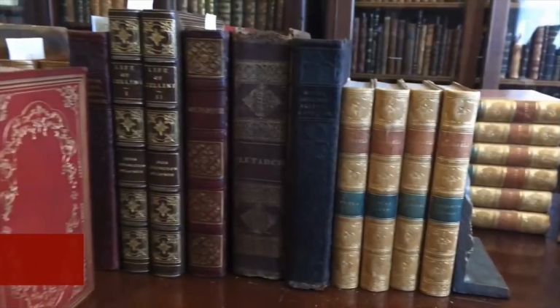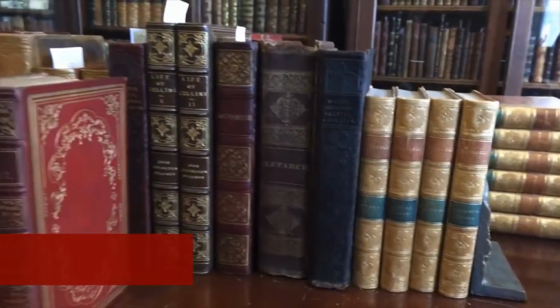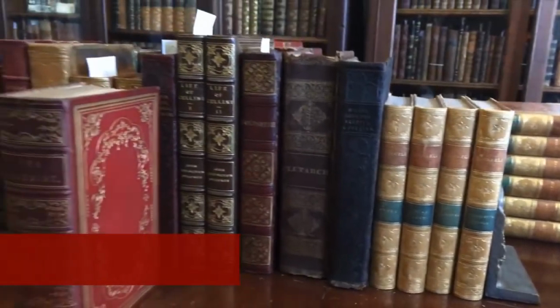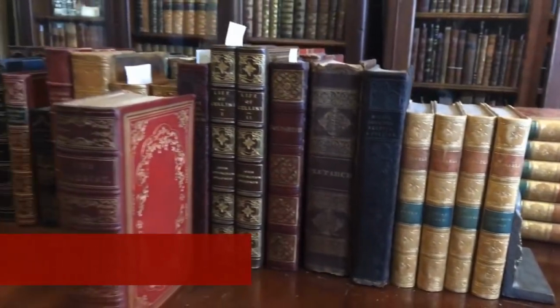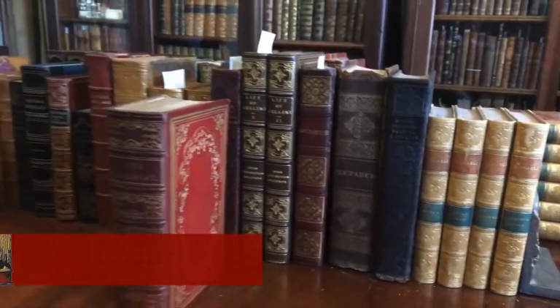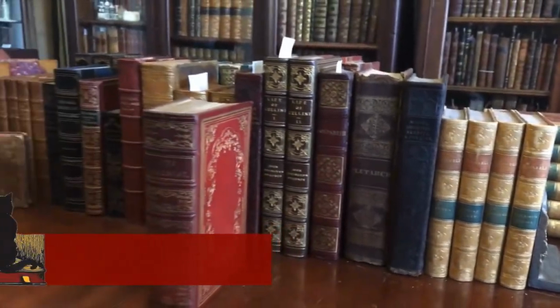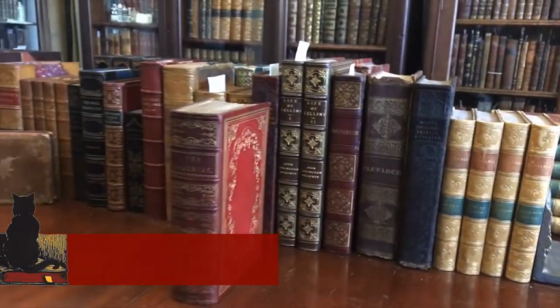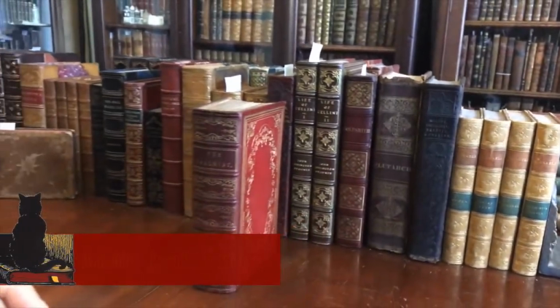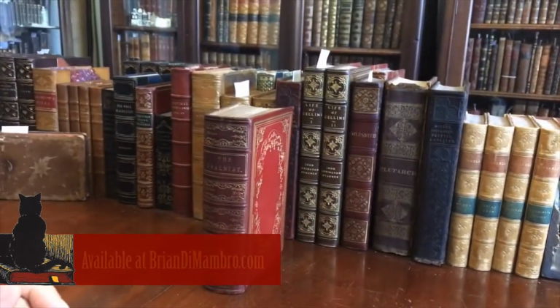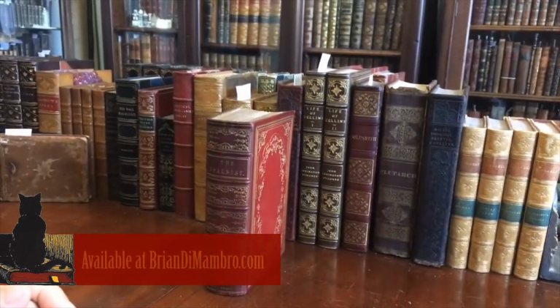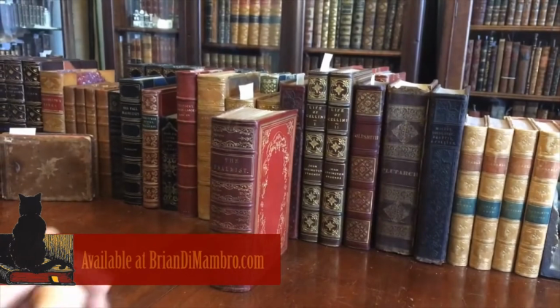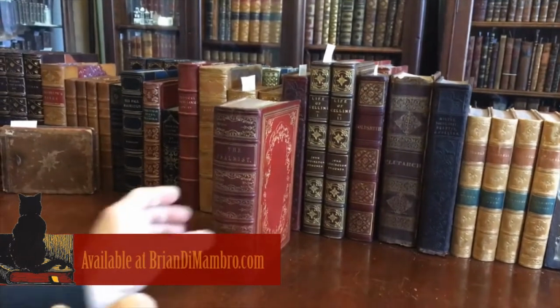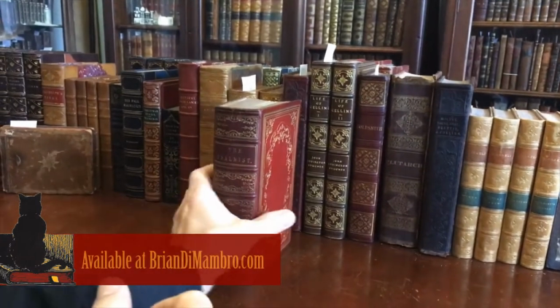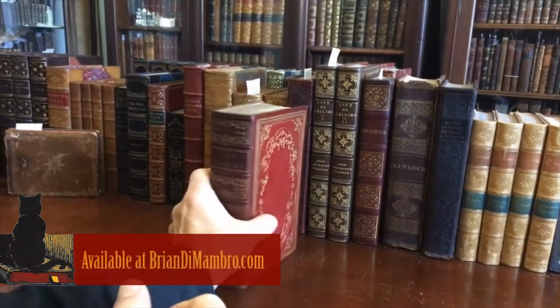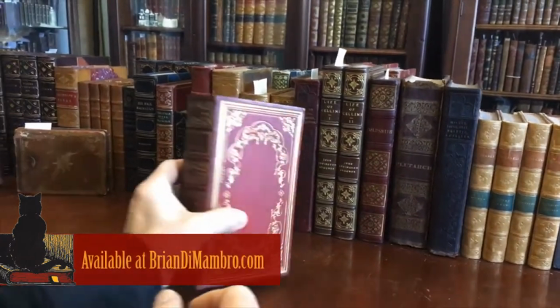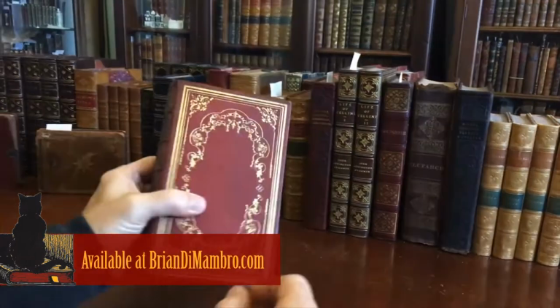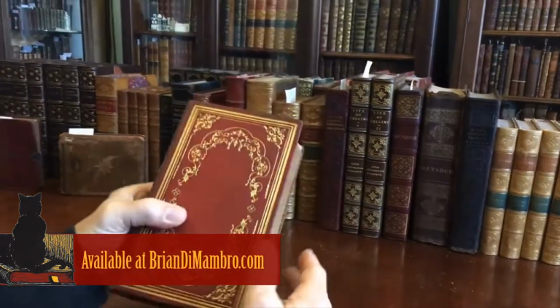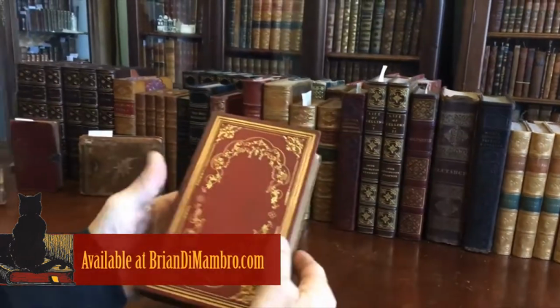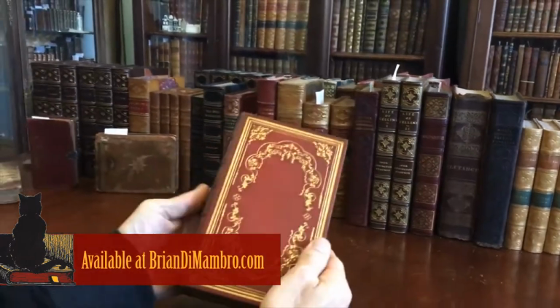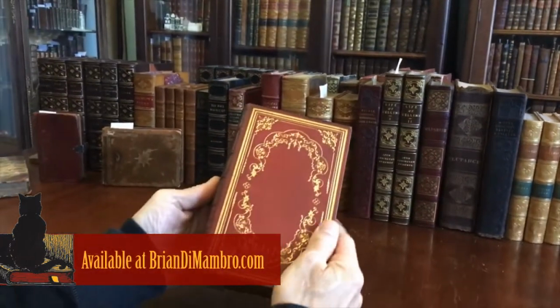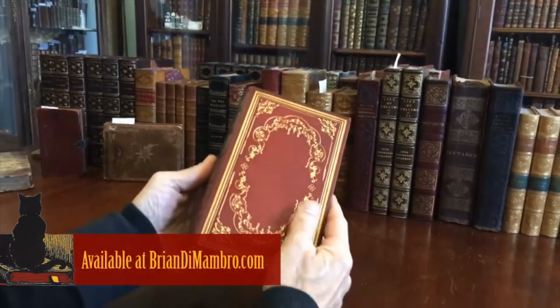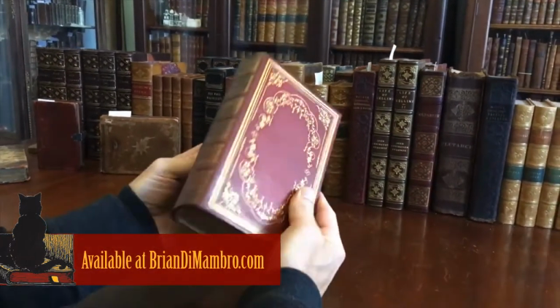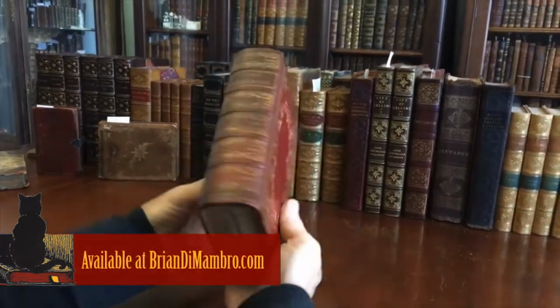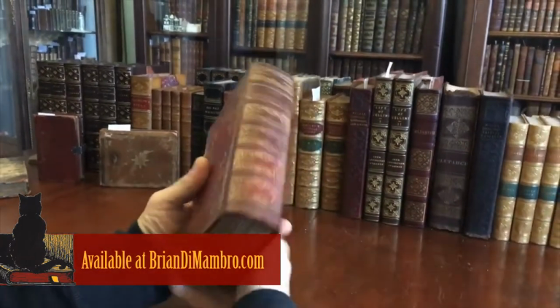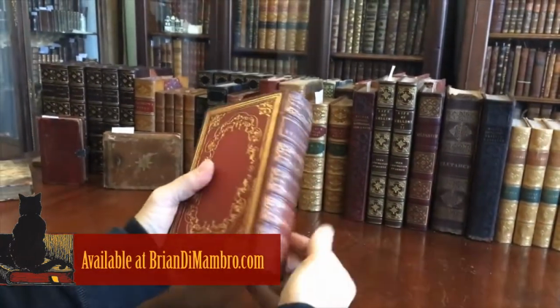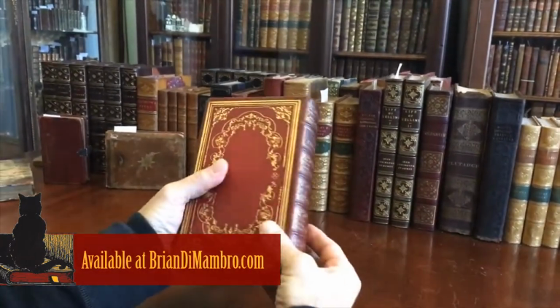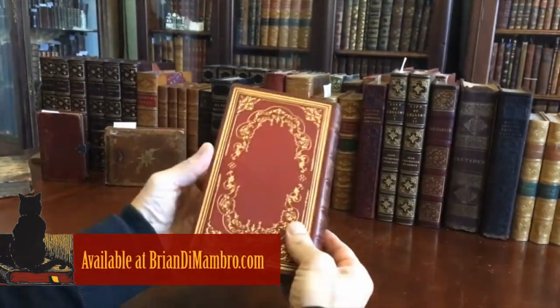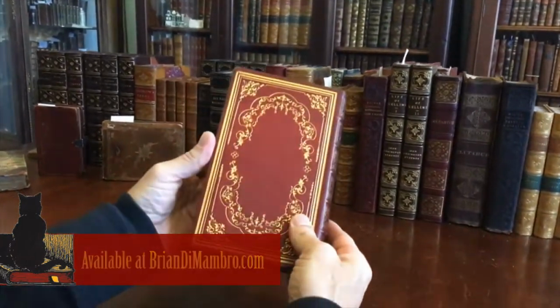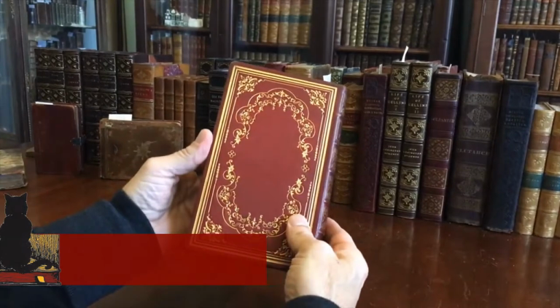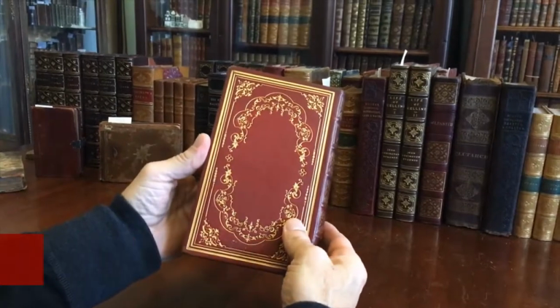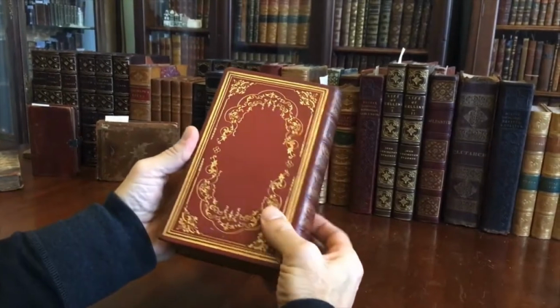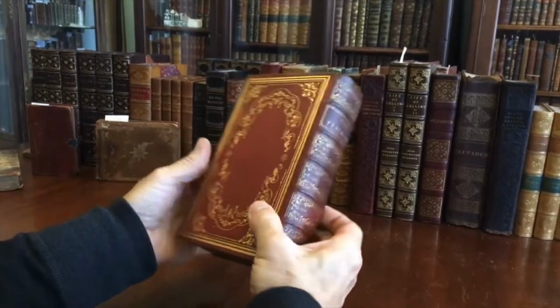Welcome into my office. I'm Brian. Let's now examine this beautiful mid-19th century American binding.